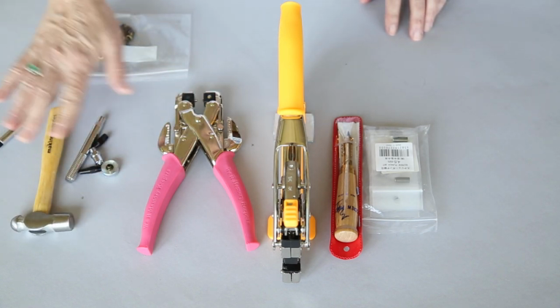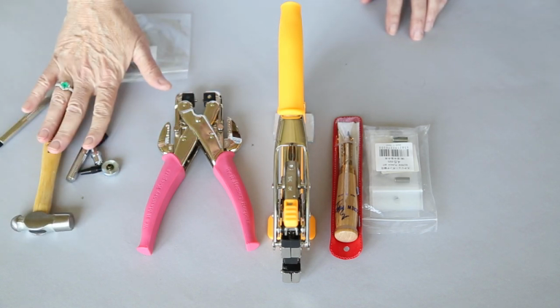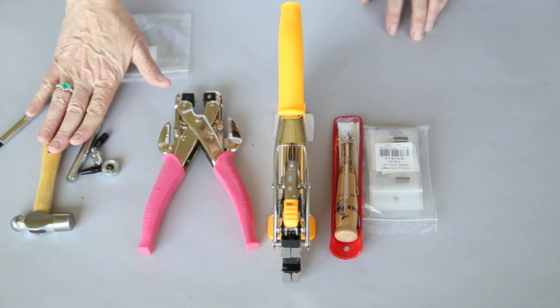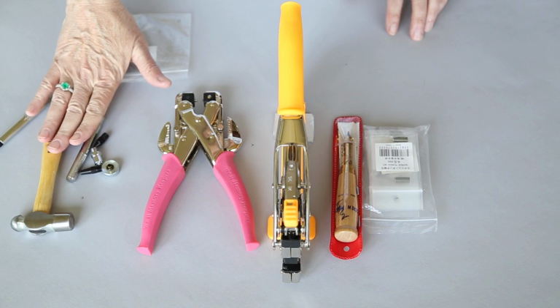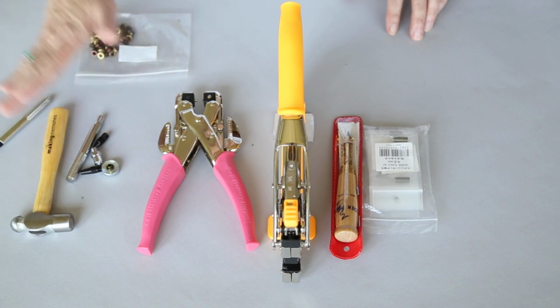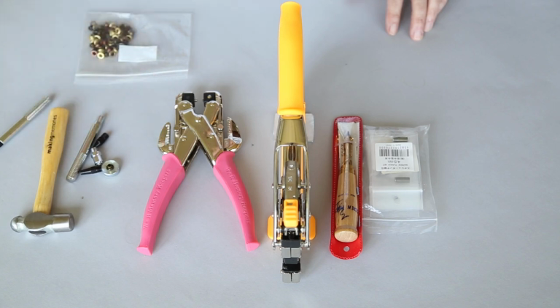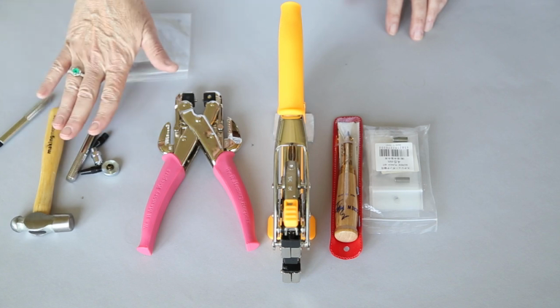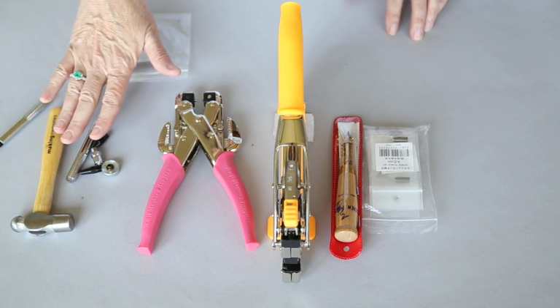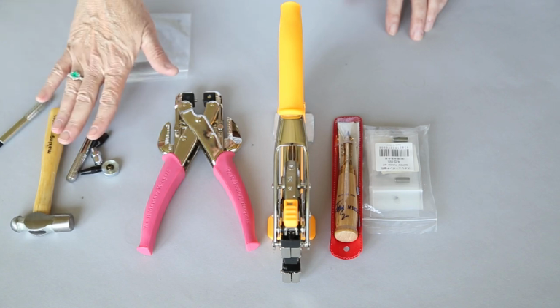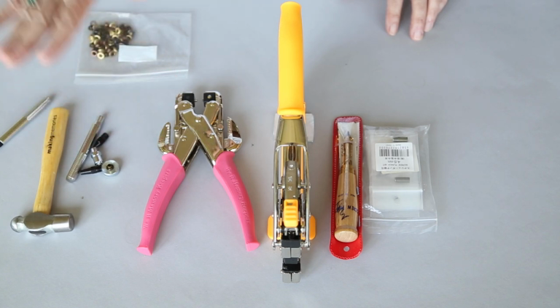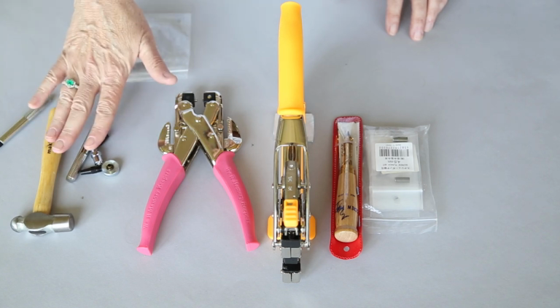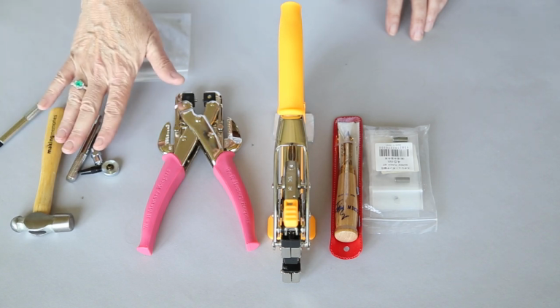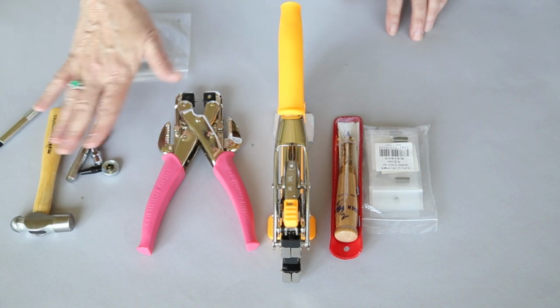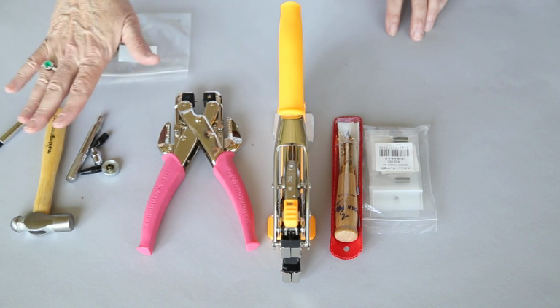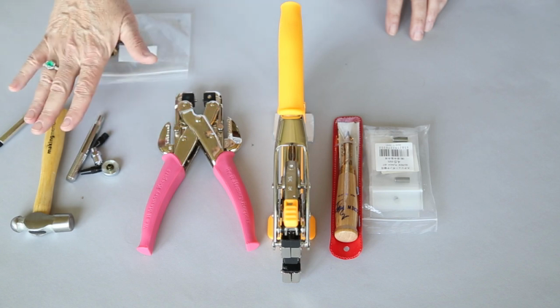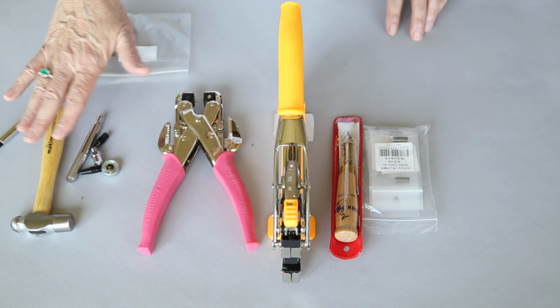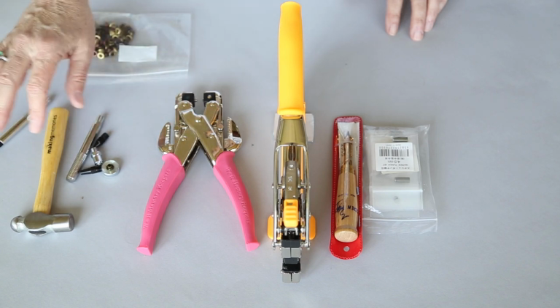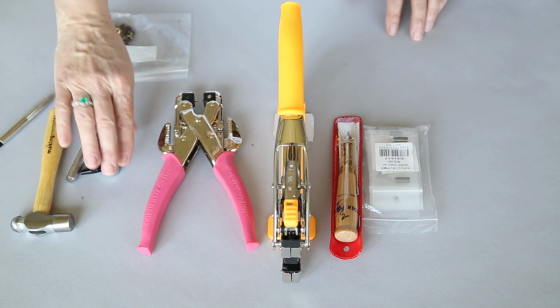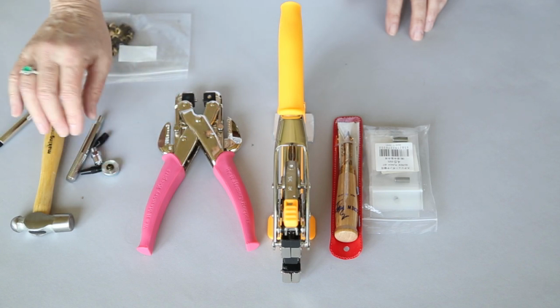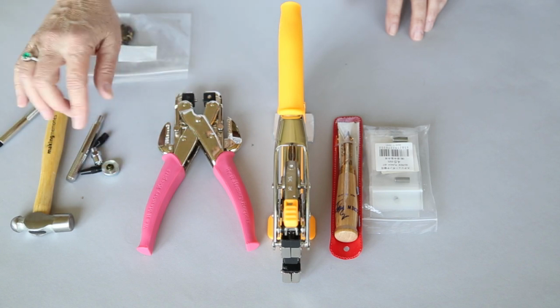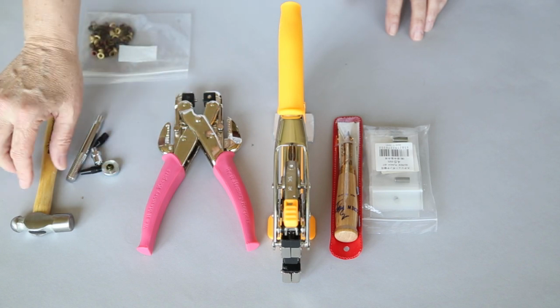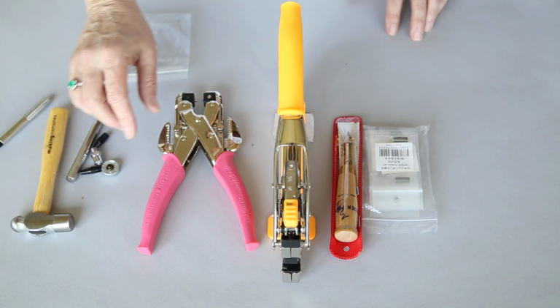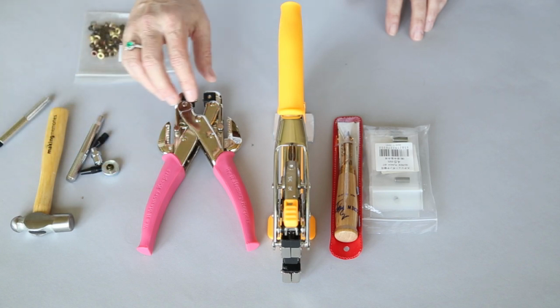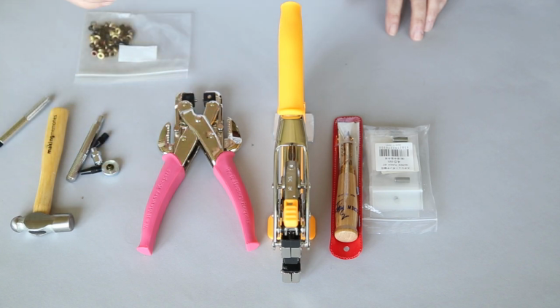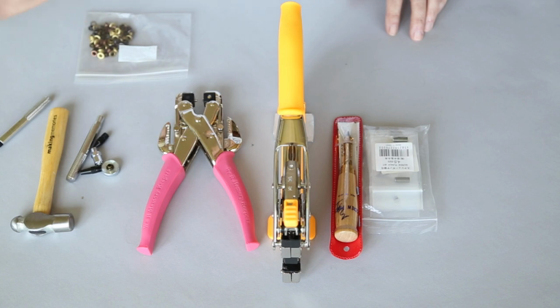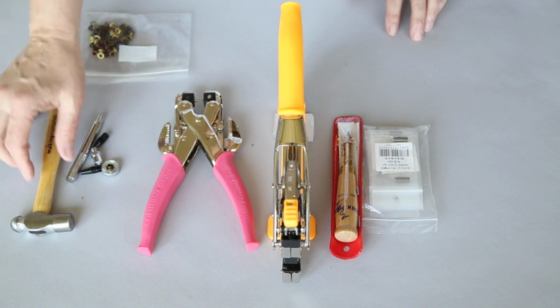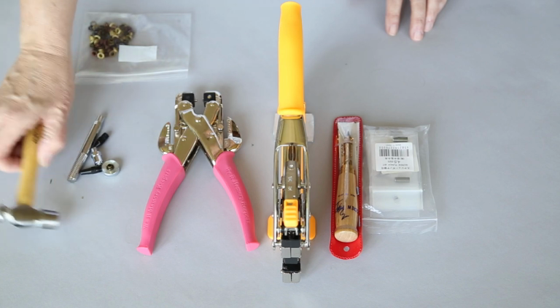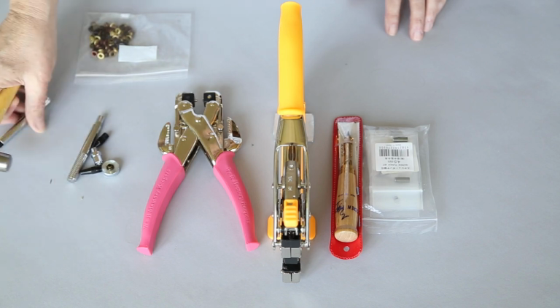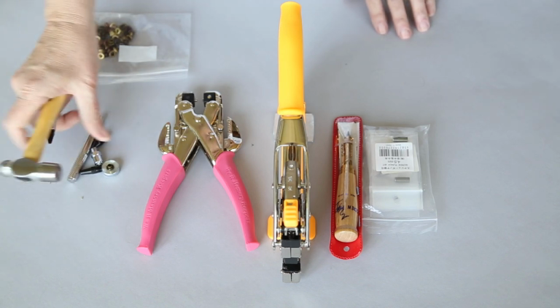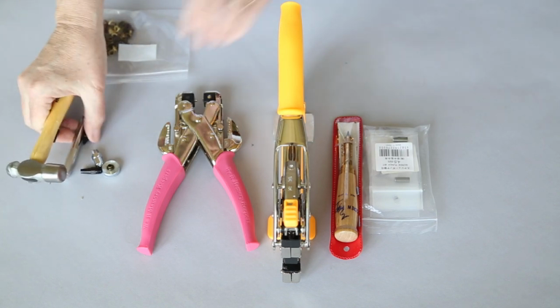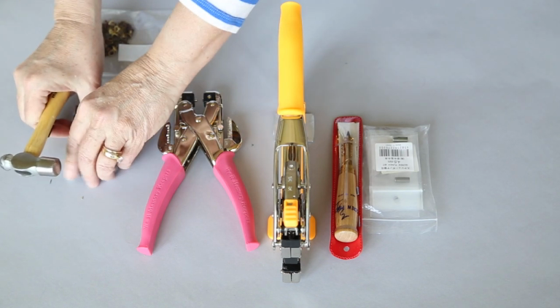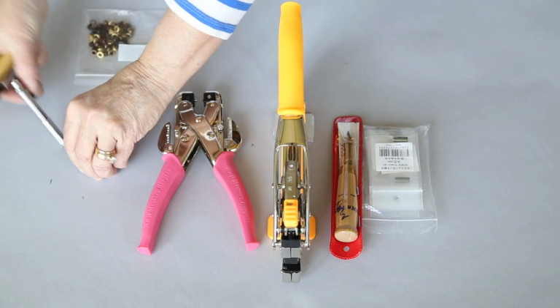This is the least expensive. You can punch your holes anywhere, you can set your eyelet anywhere in your fabric. And I will show you in a minute that some of these other tools, while they're more expensive and fancier, don't necessarily allow you to do everything you want to do.